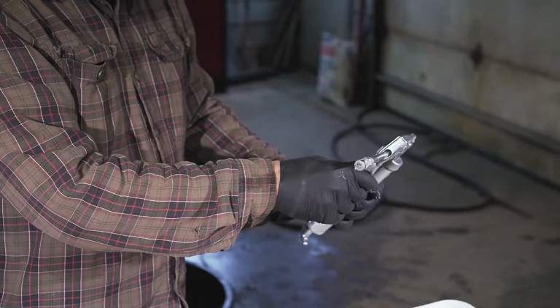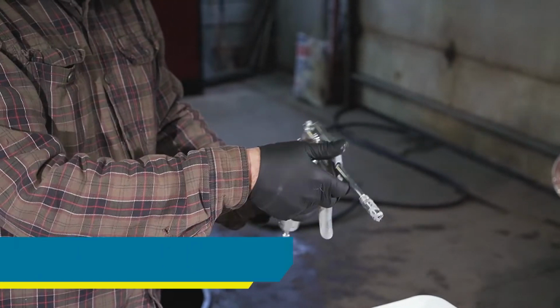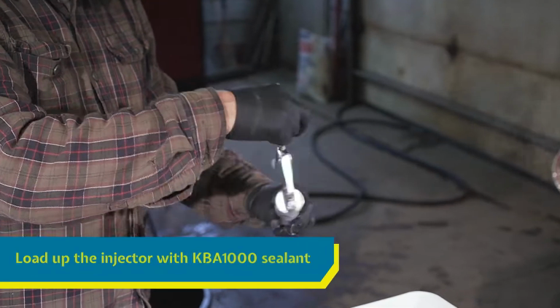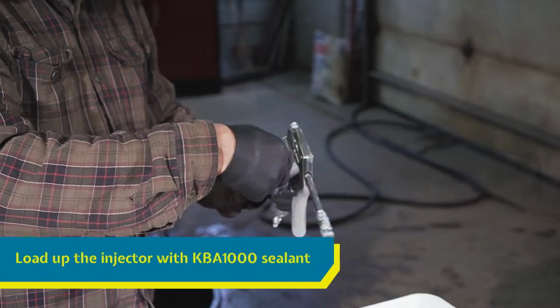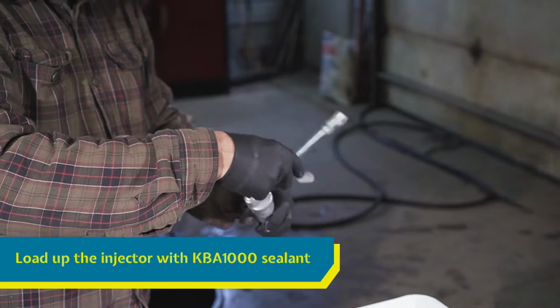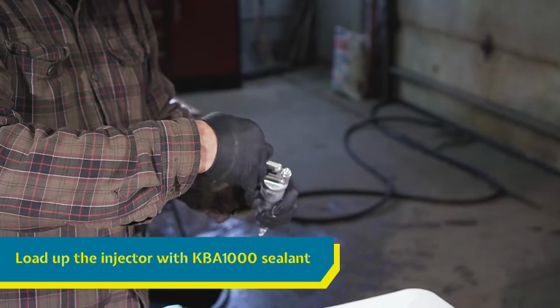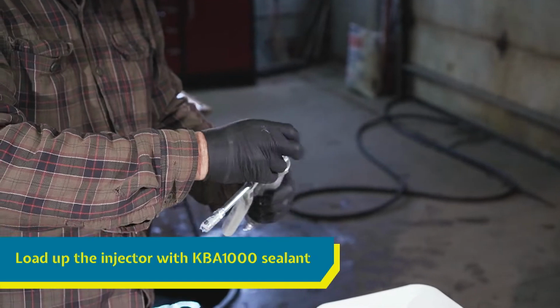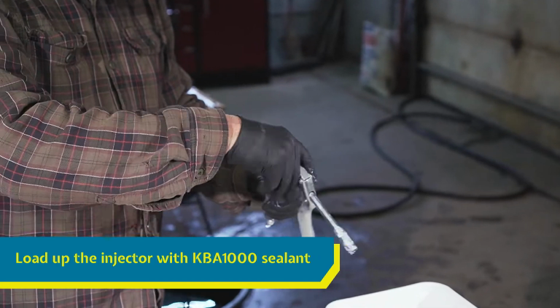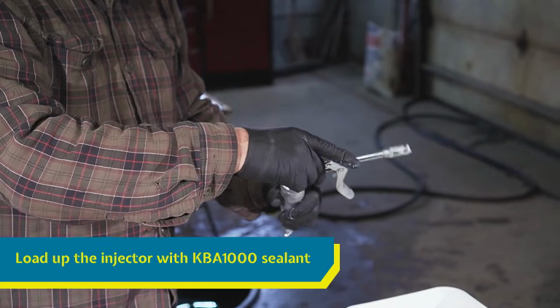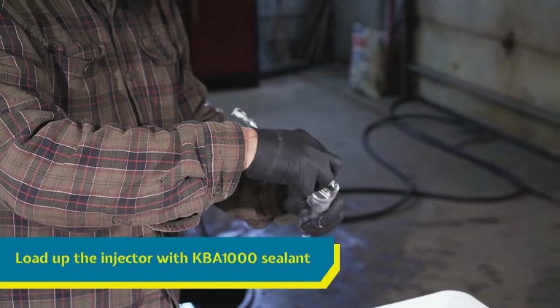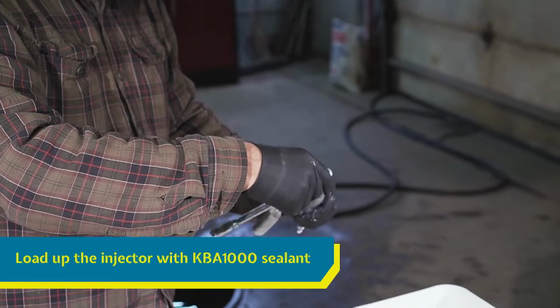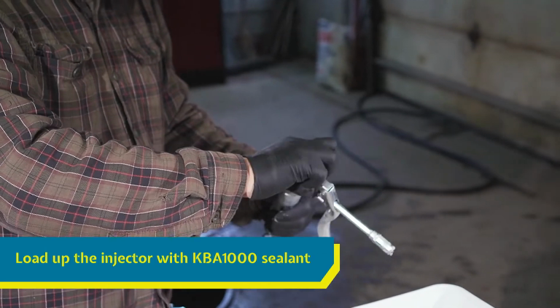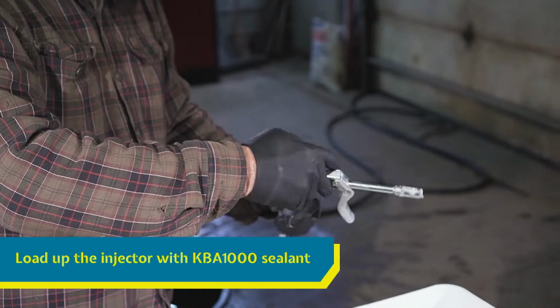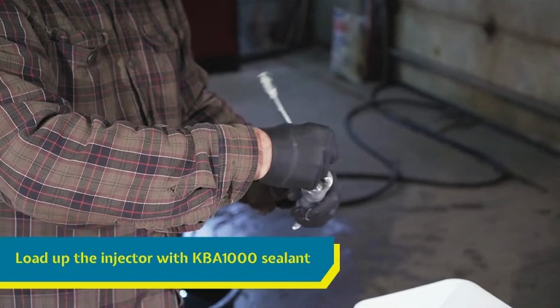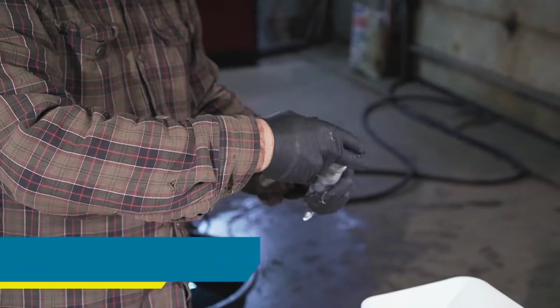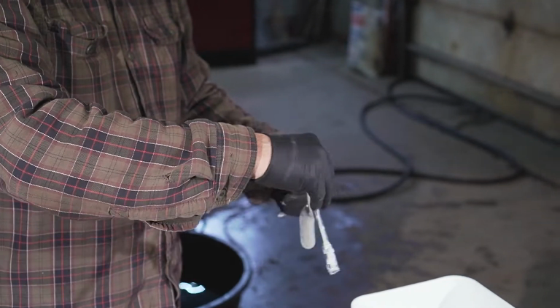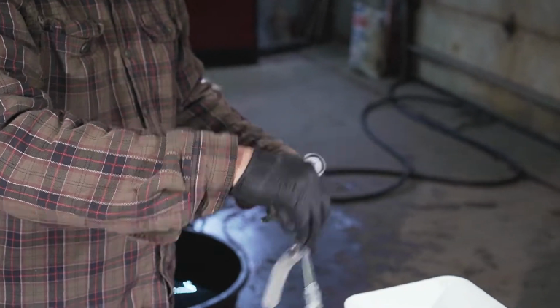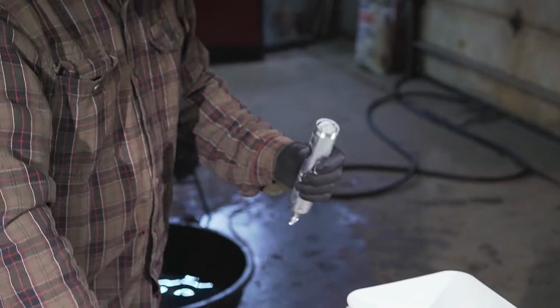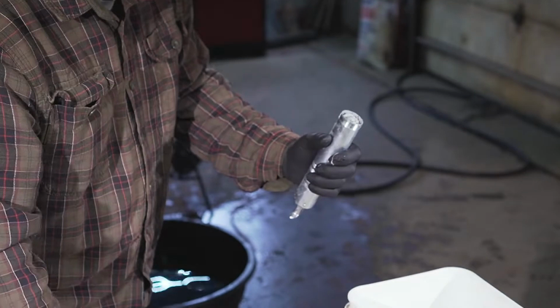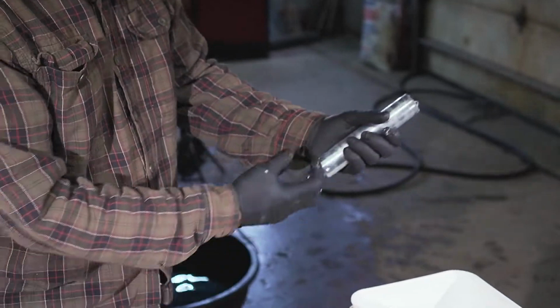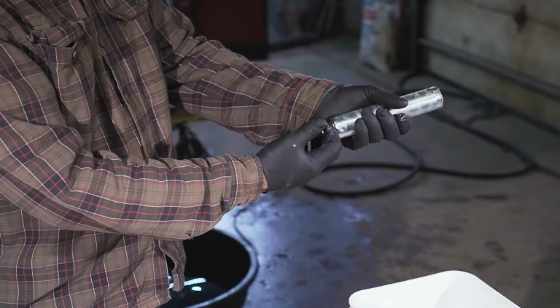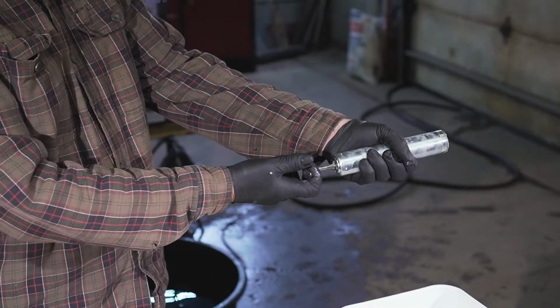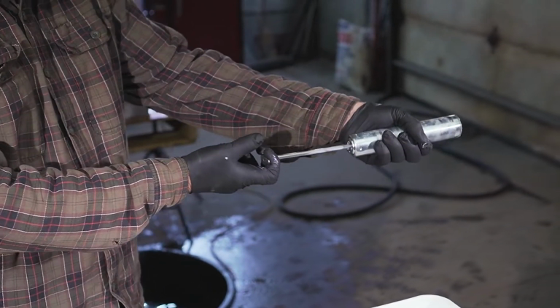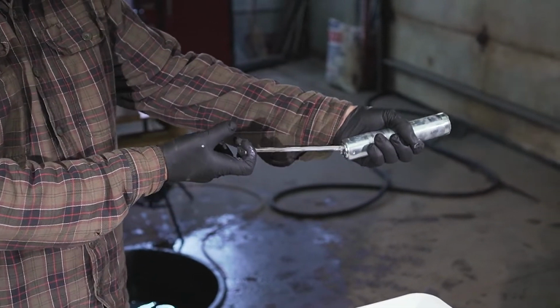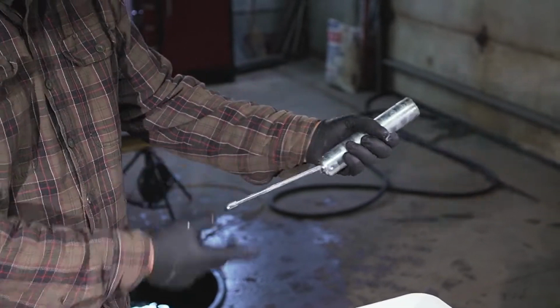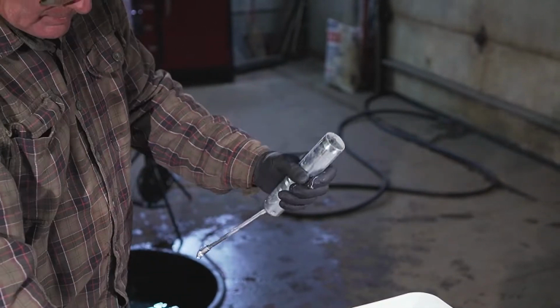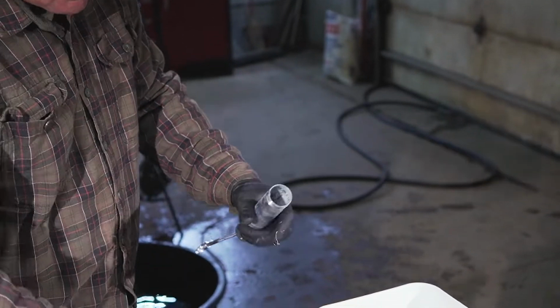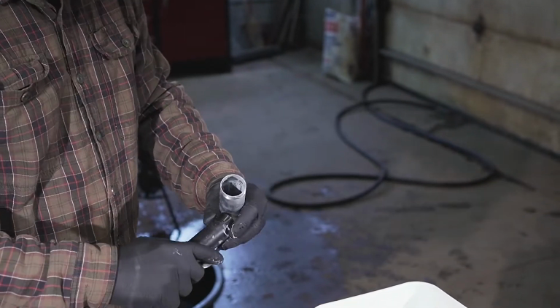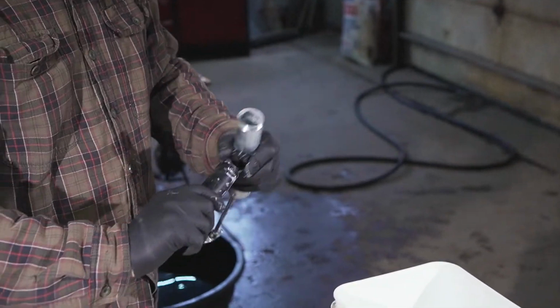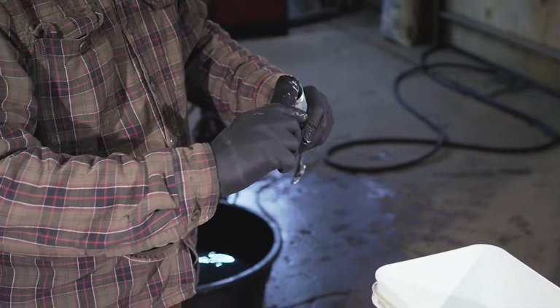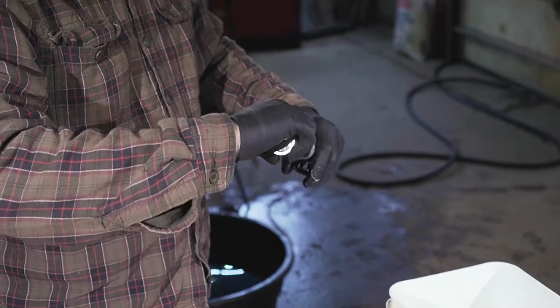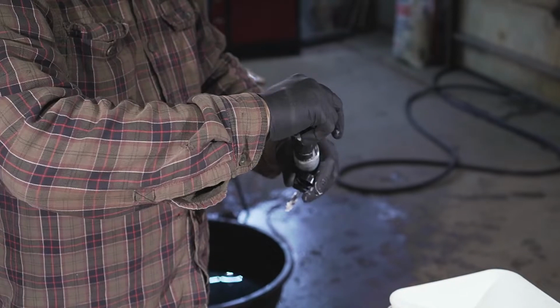Load up the sealant injector with a tube of KBA-1000 sealant. Simply unscrew the chamber, pull back the plunger, remove the plastic cap from the sealant tube and slide it into the chamber.